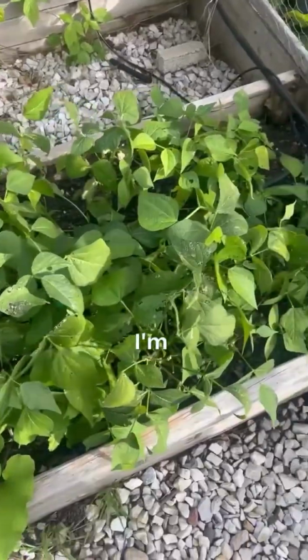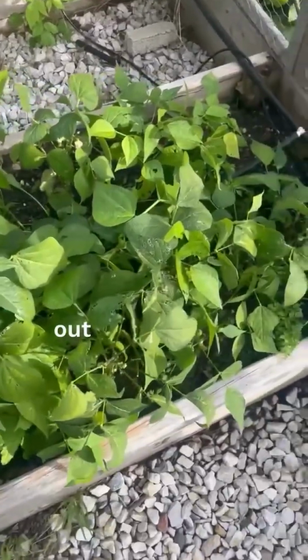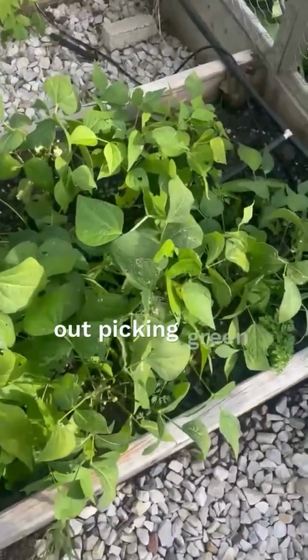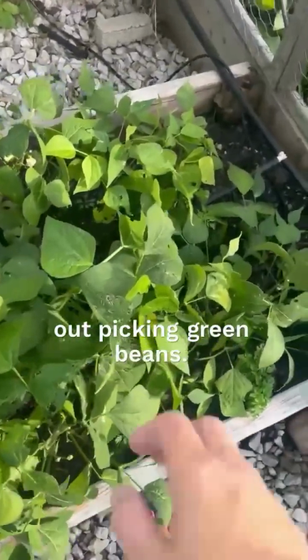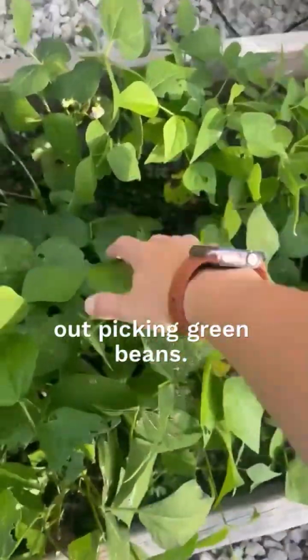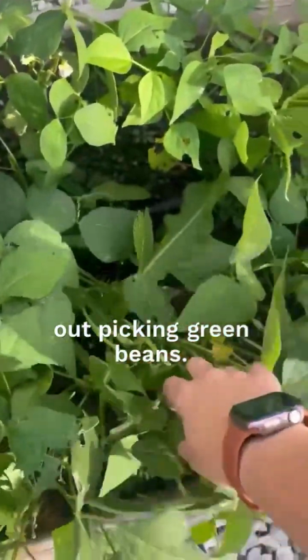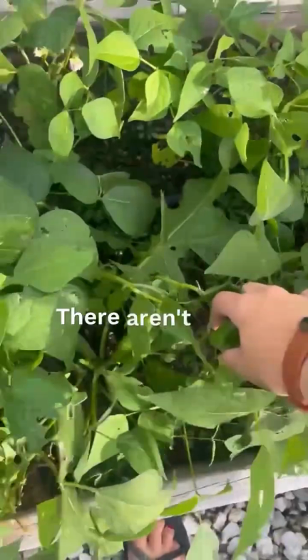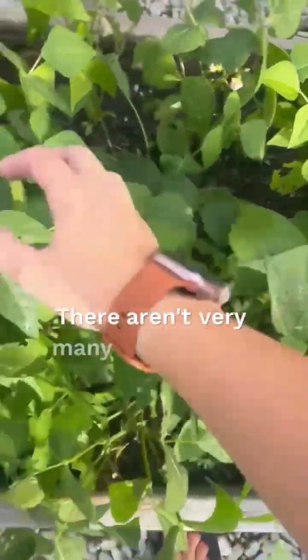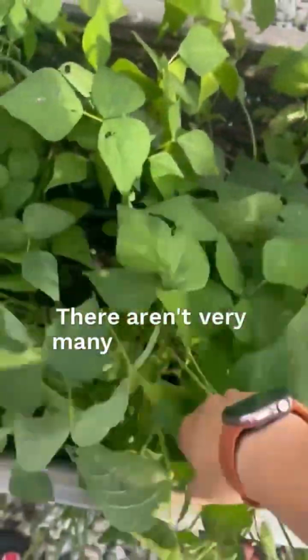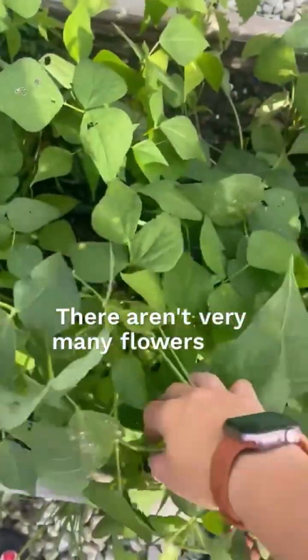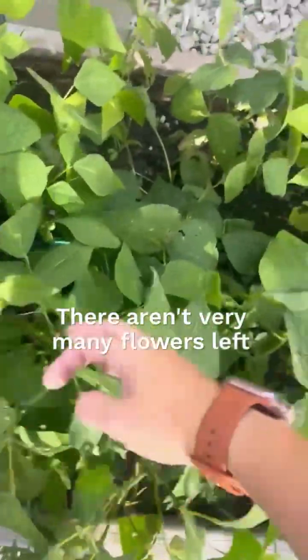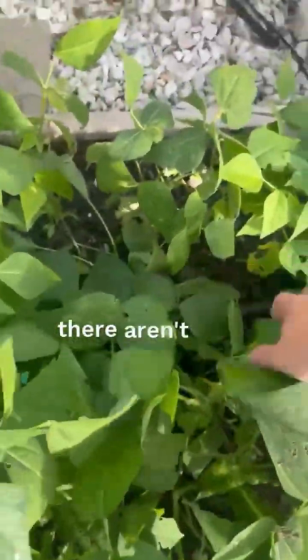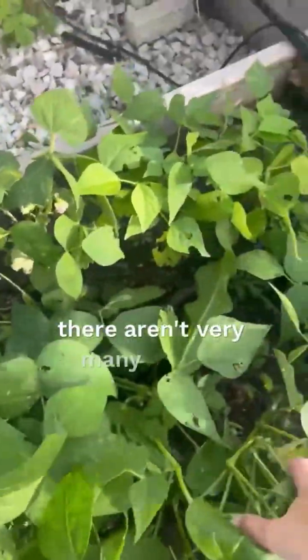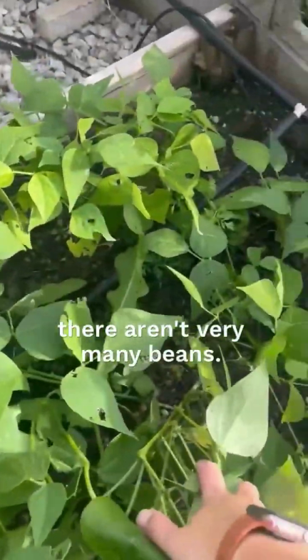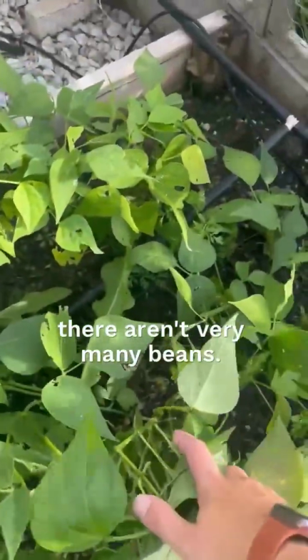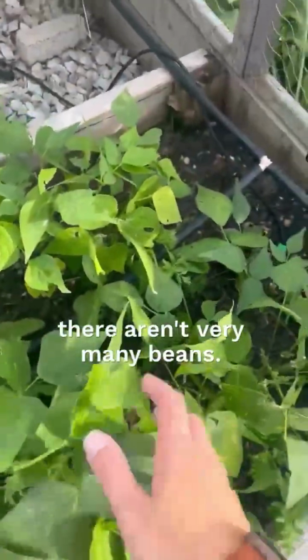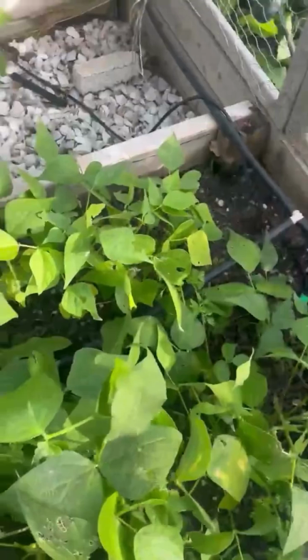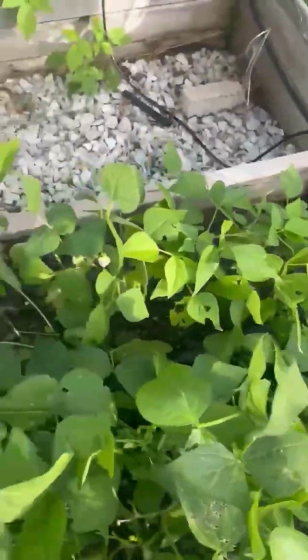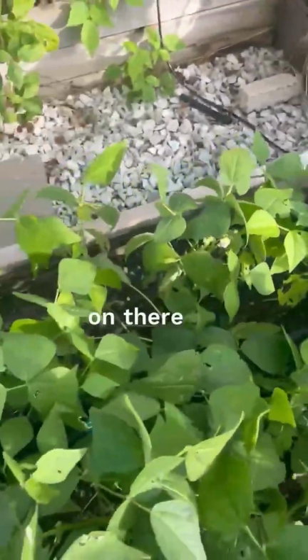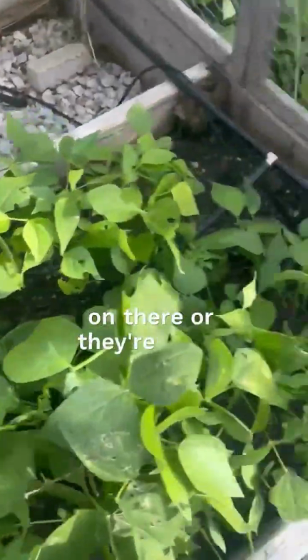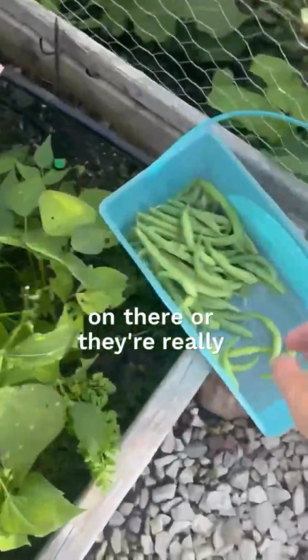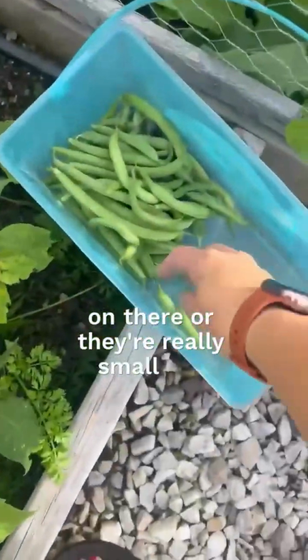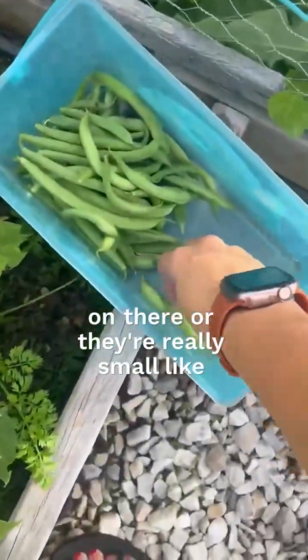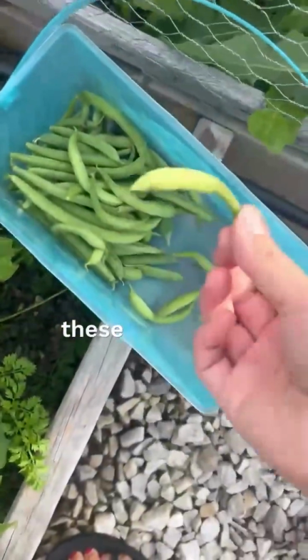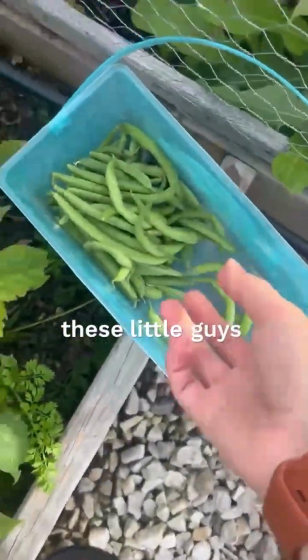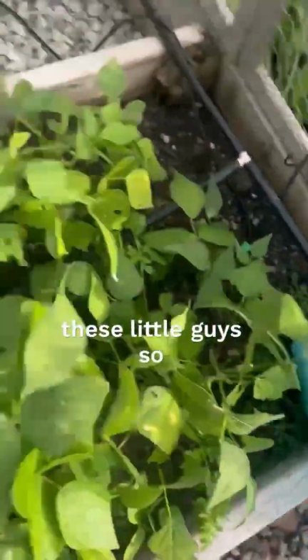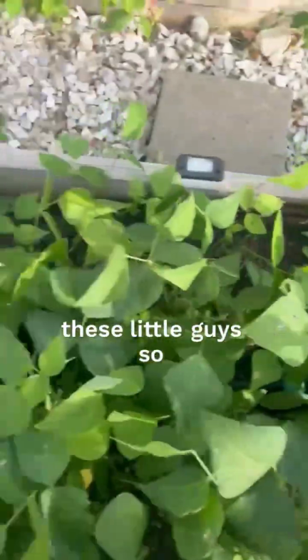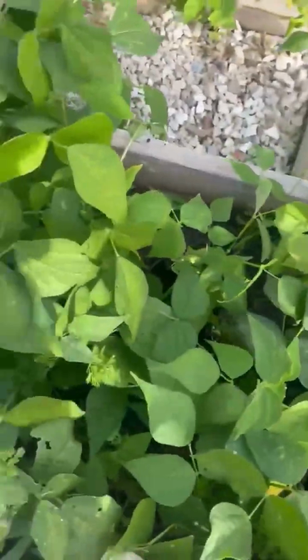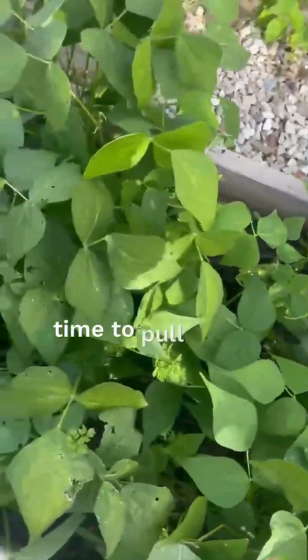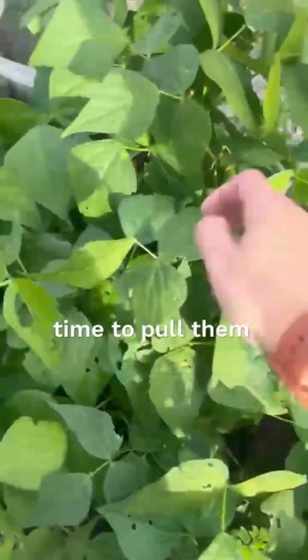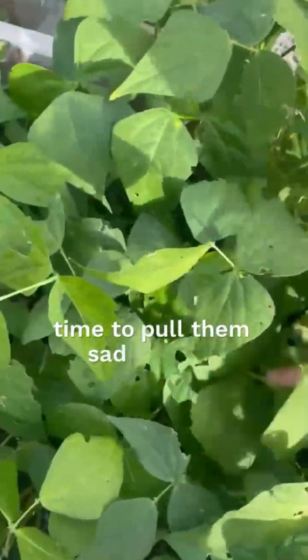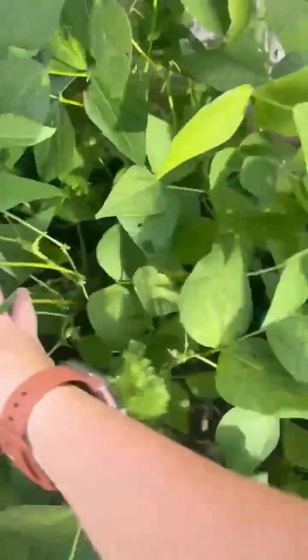Now picking green beans. There aren't very many flowers left and there aren't very many beans on there, or they're really small, like these little guys. So time to pull them. Sad time of year.